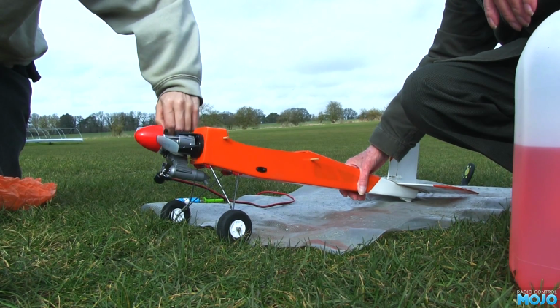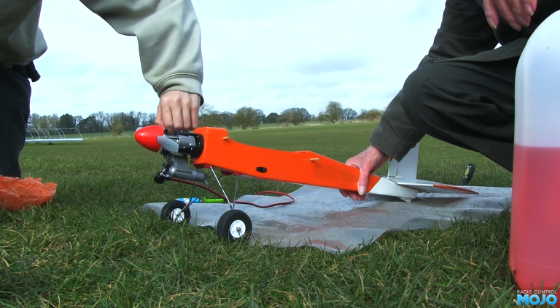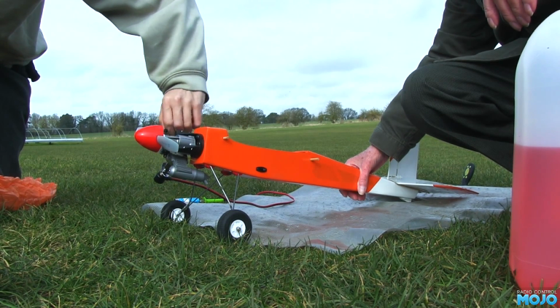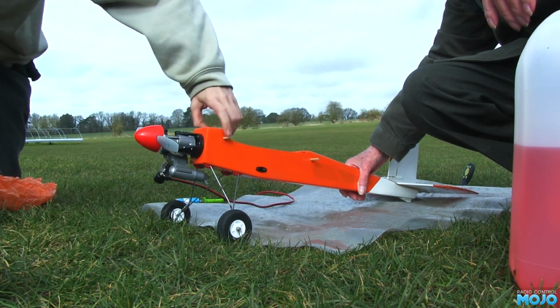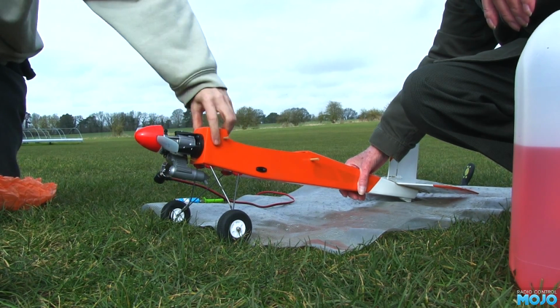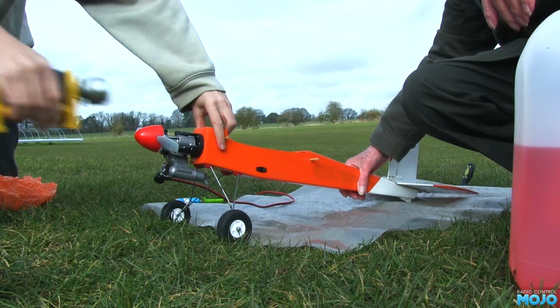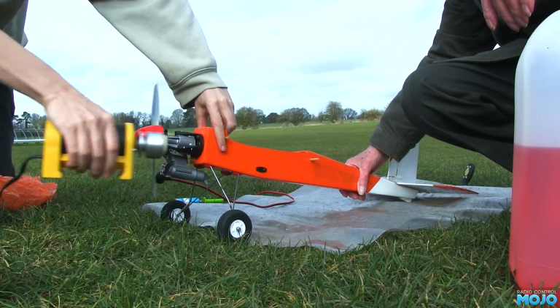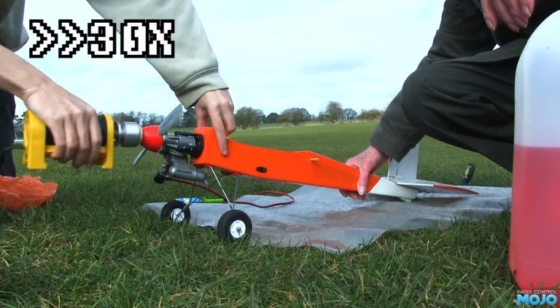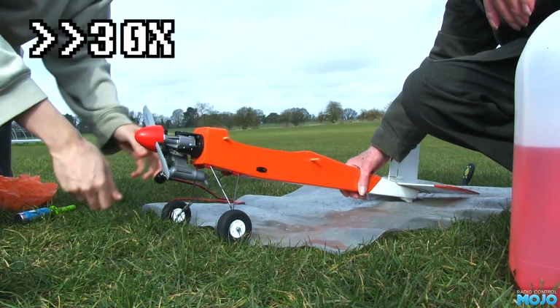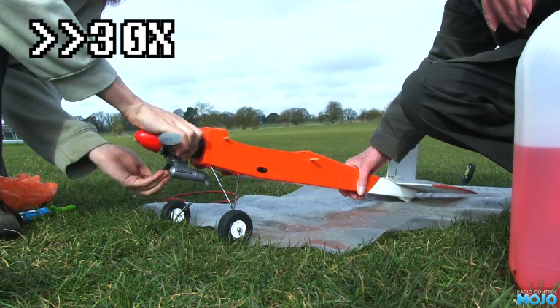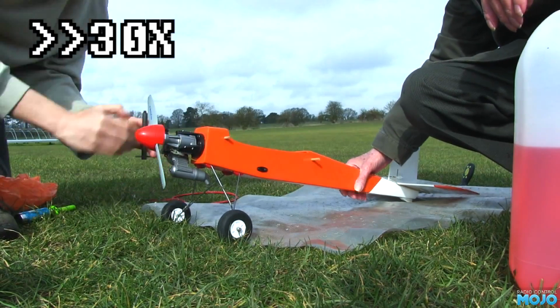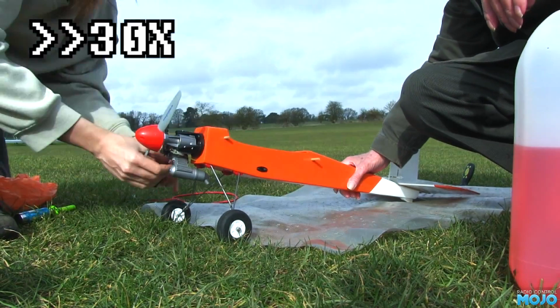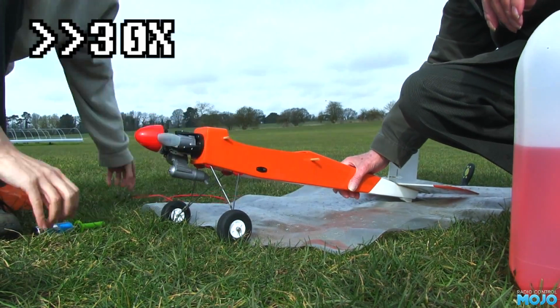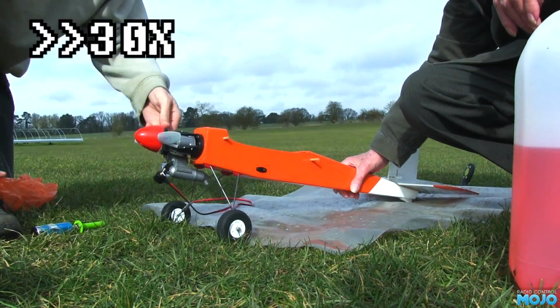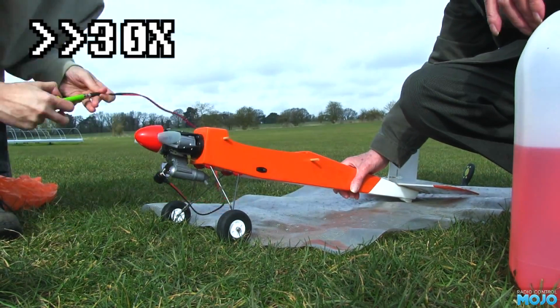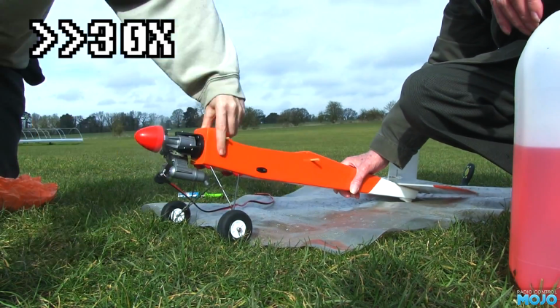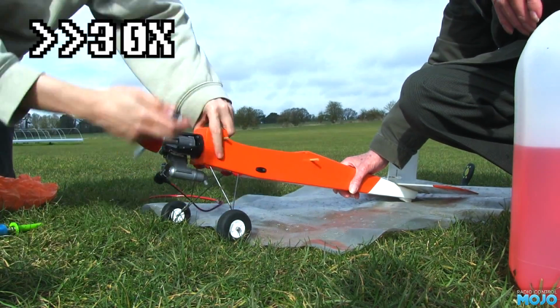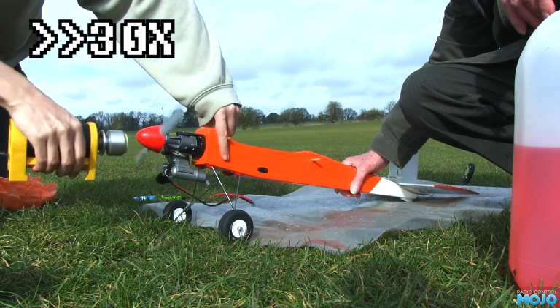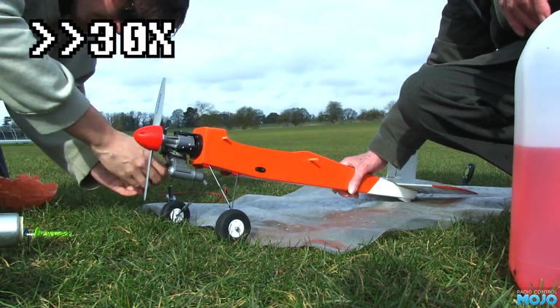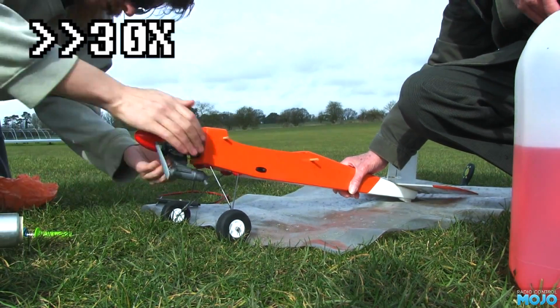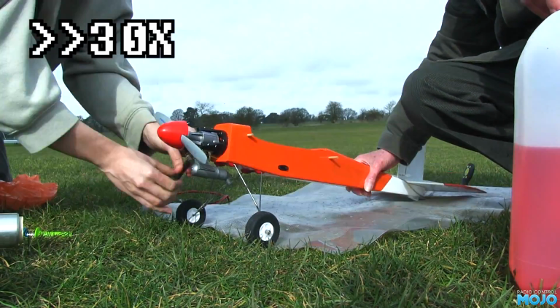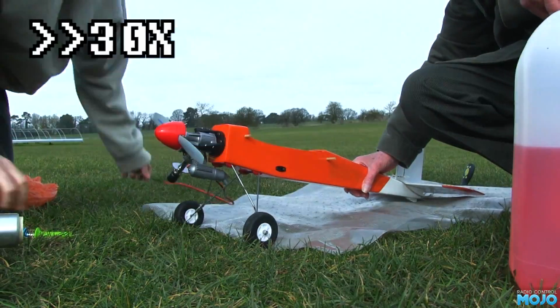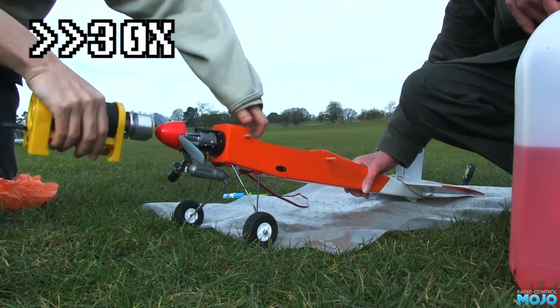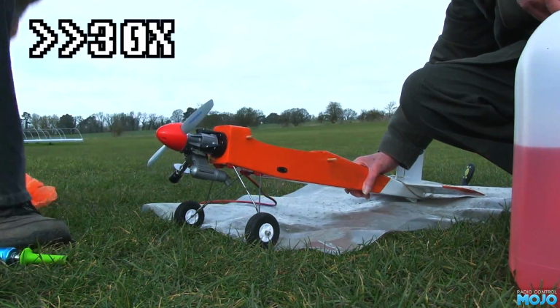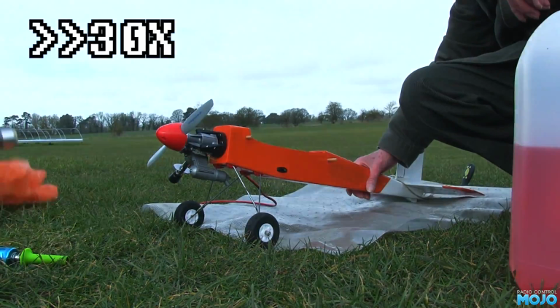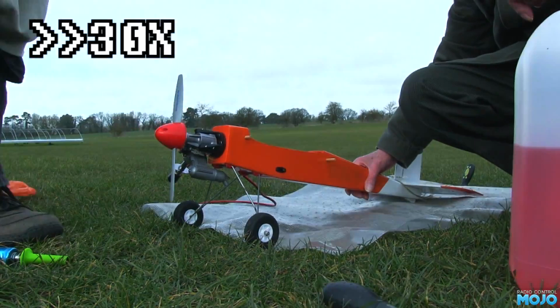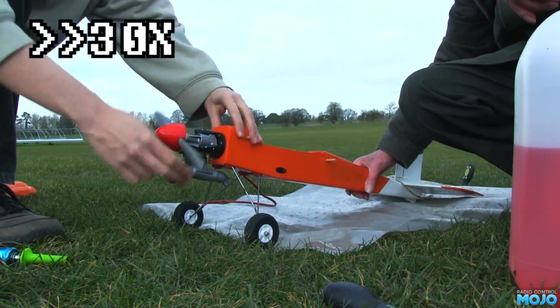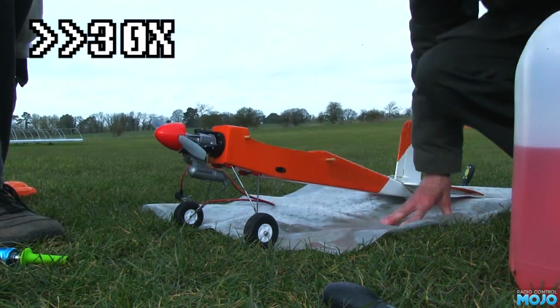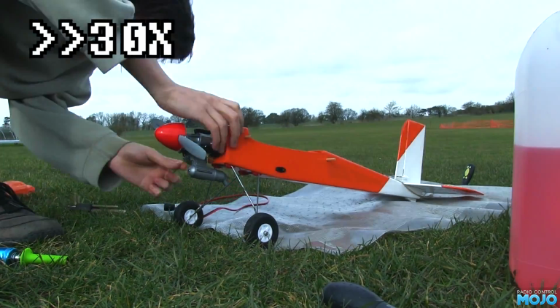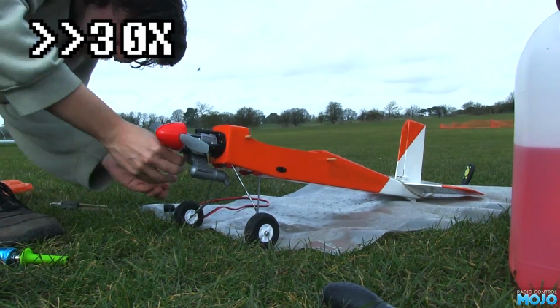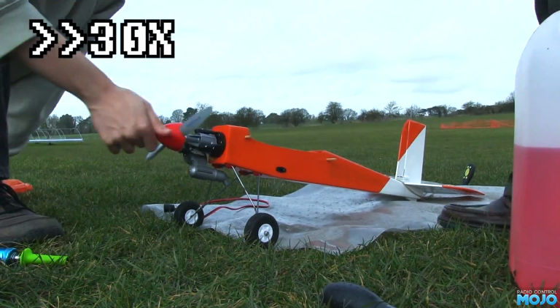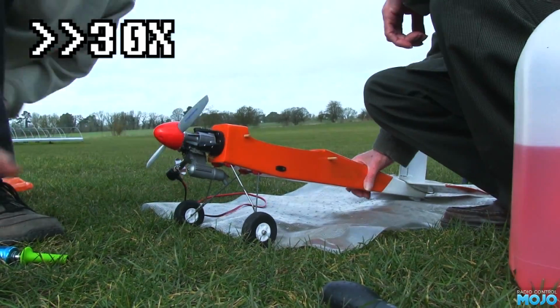It ran through the fuel we got into the crankcase, then stopped. This would suggest the engine isn't able to draw in fuel. But it did run, so we should be on to a good one.